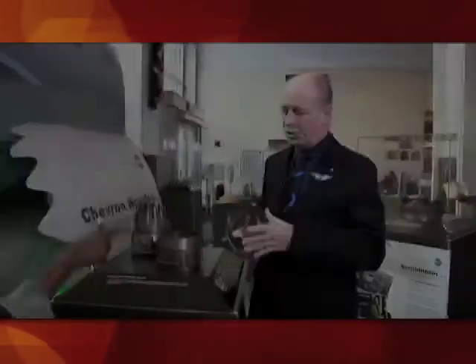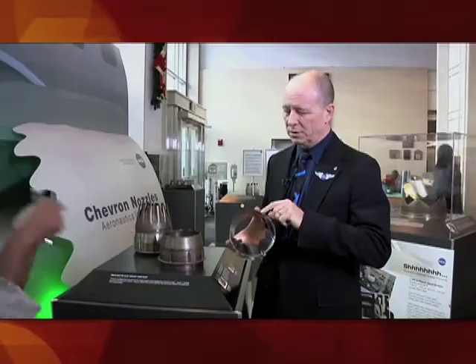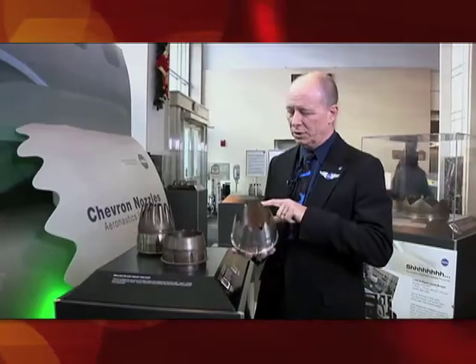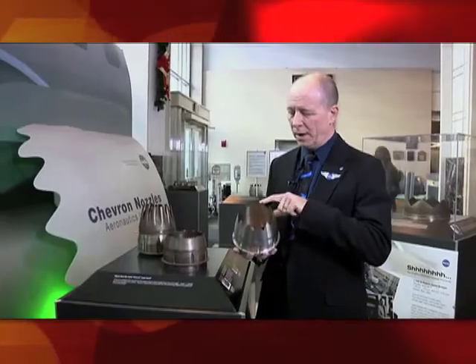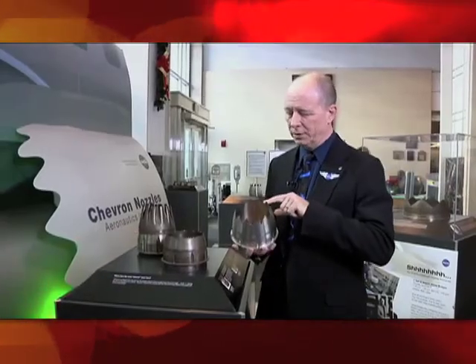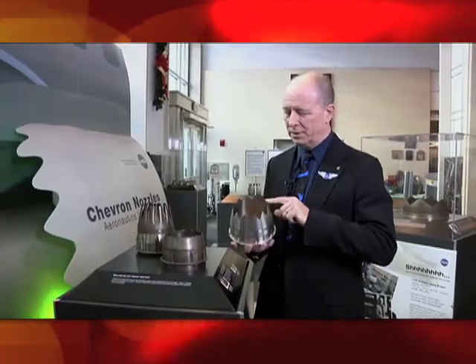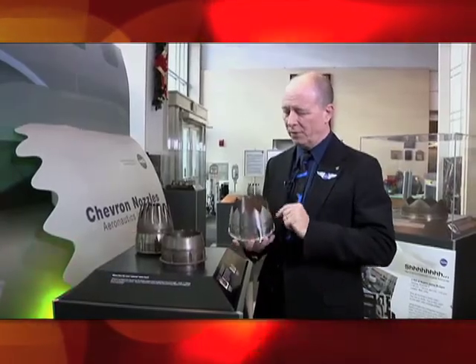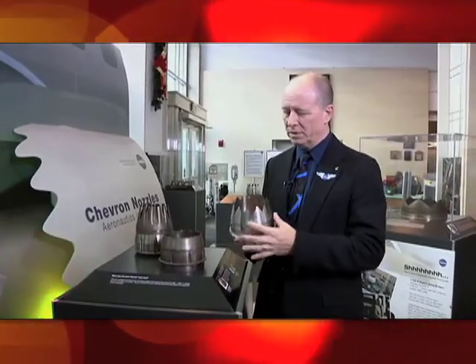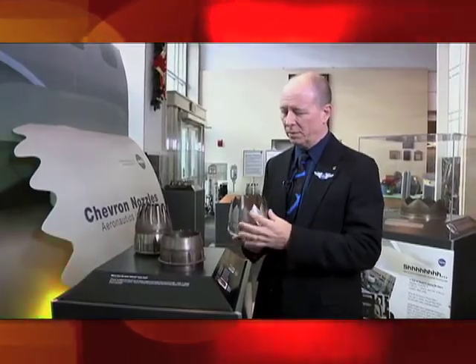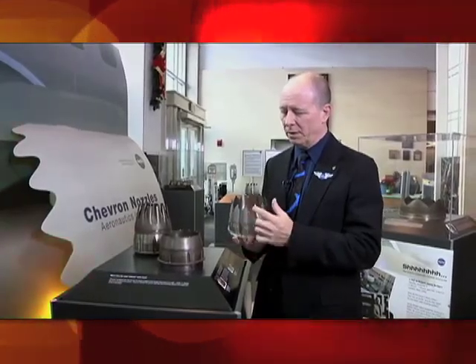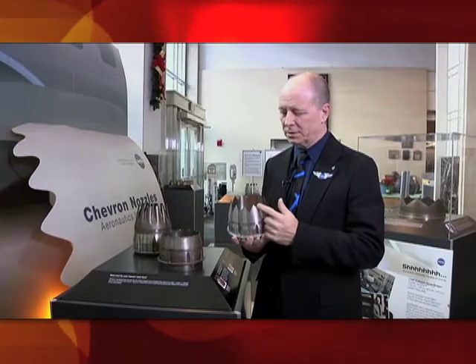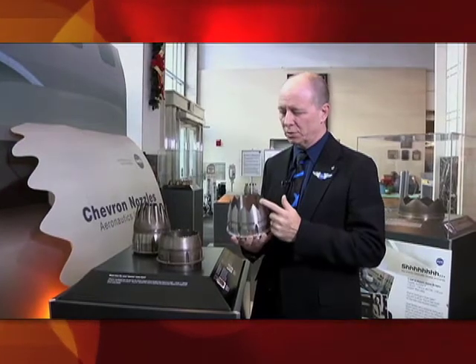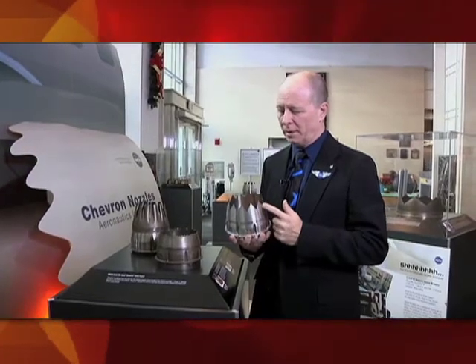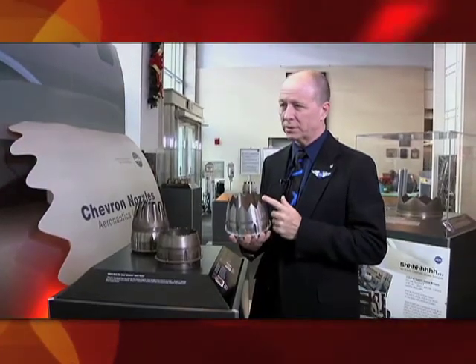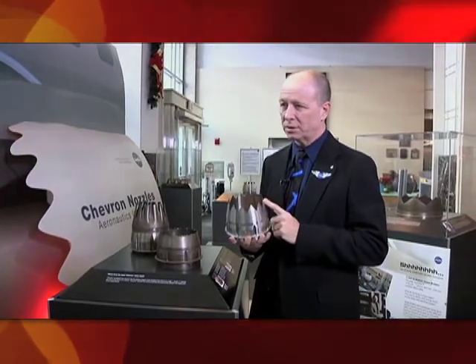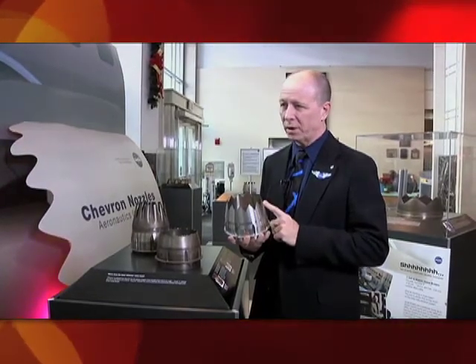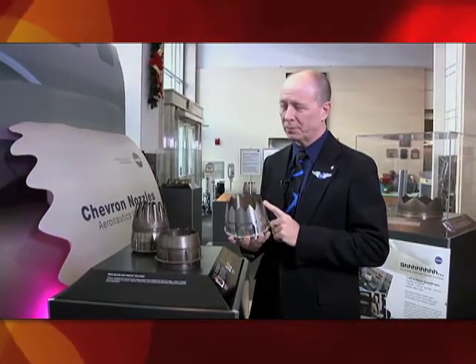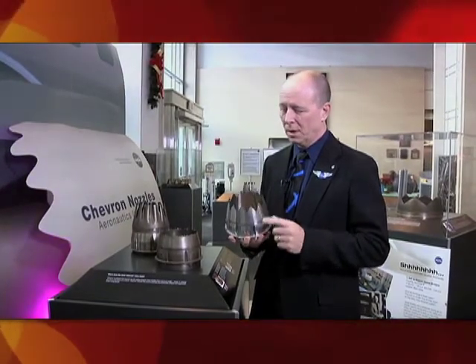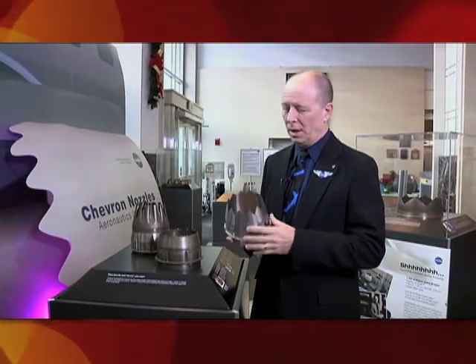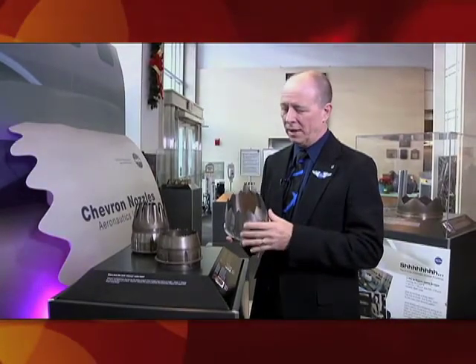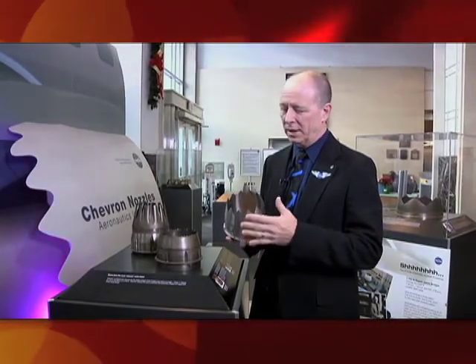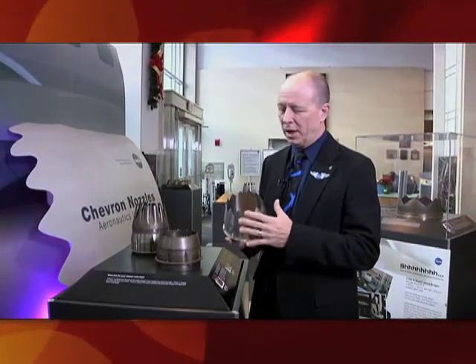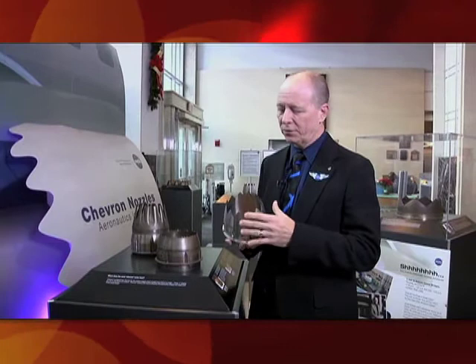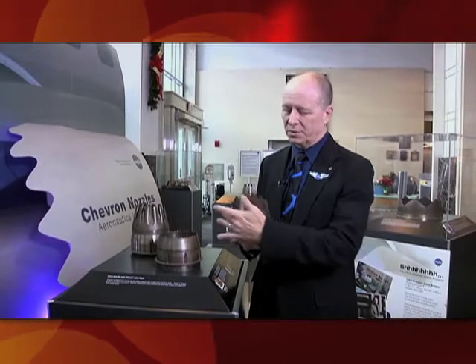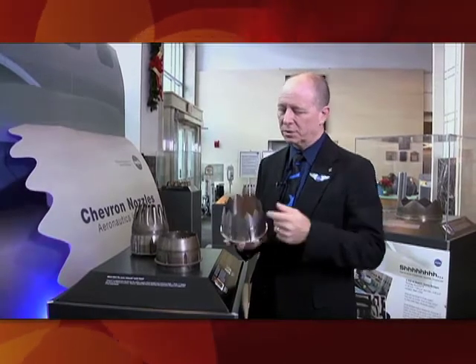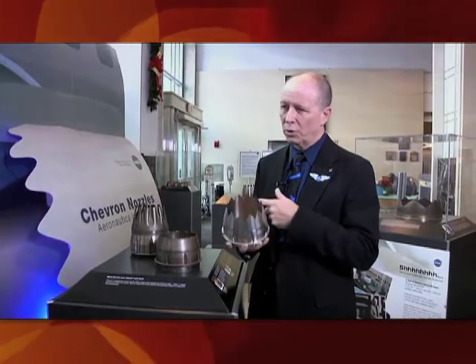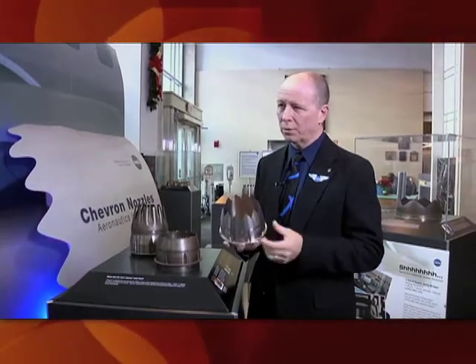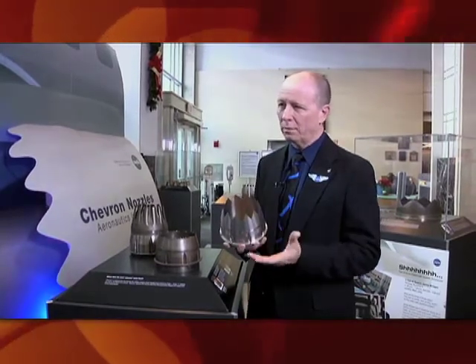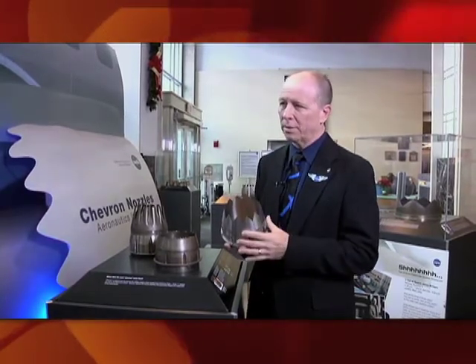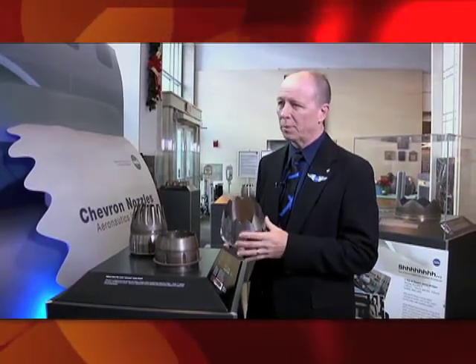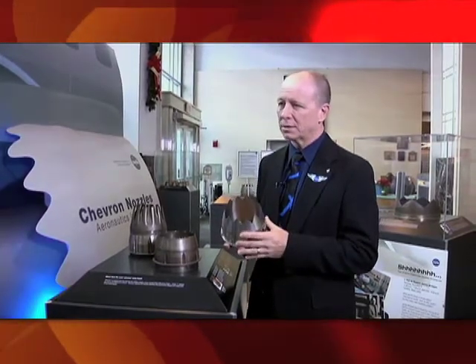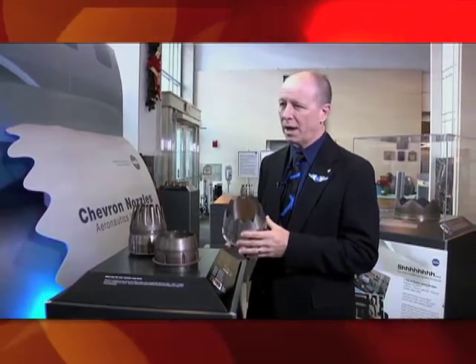The chevrons are the sawtooth pattern that you can see if I hold it at this angle. You can see the sawtooth pattern — that's what is called the chevron. And that is a change from just the regular smooth, round lip that most nozzles have.